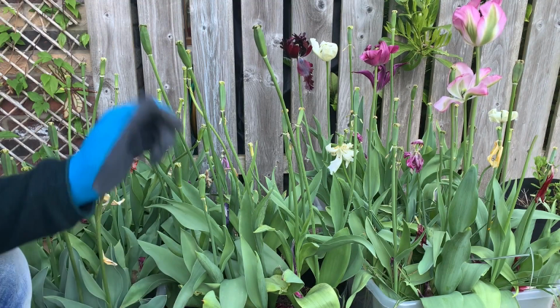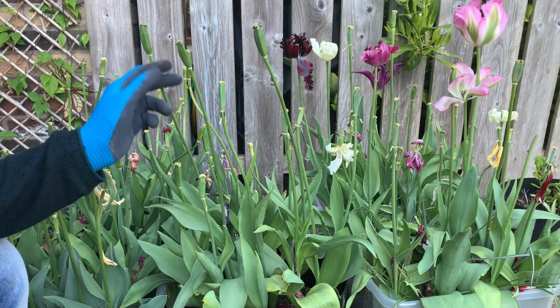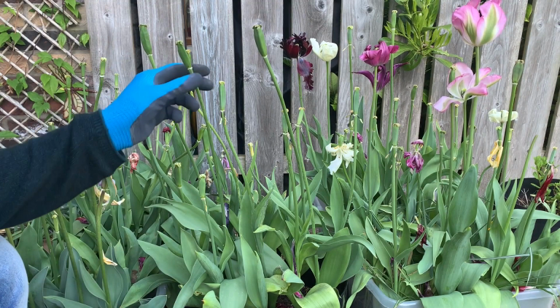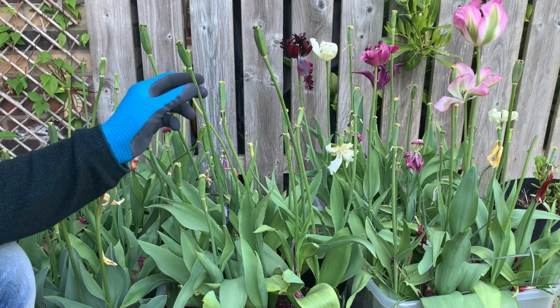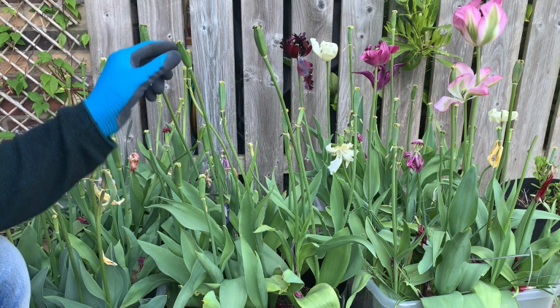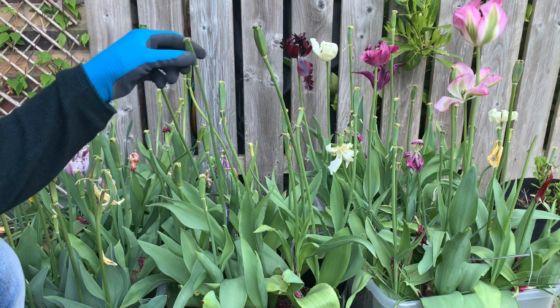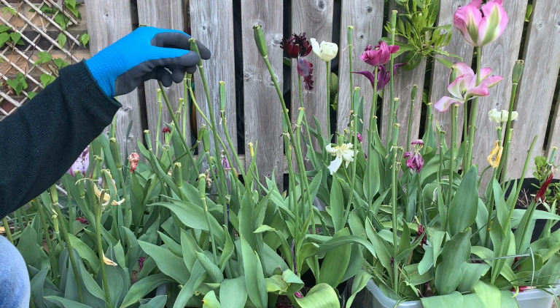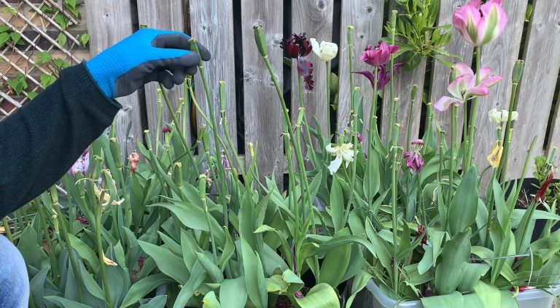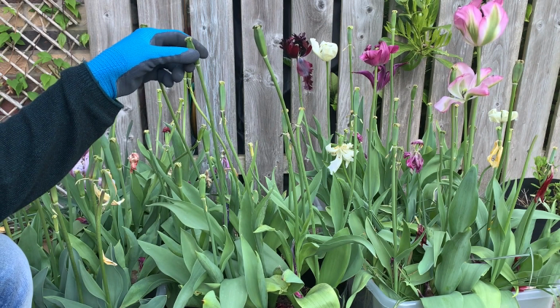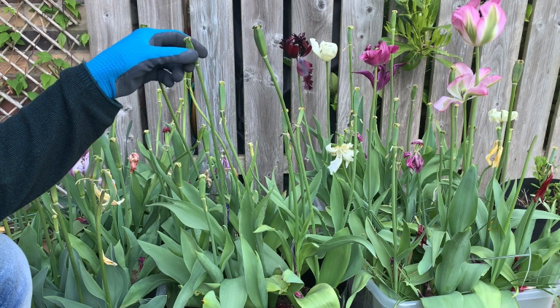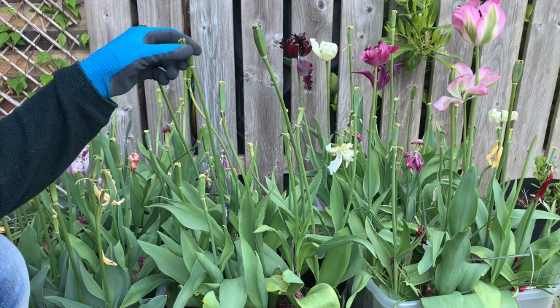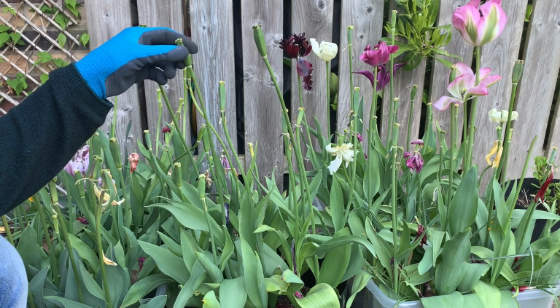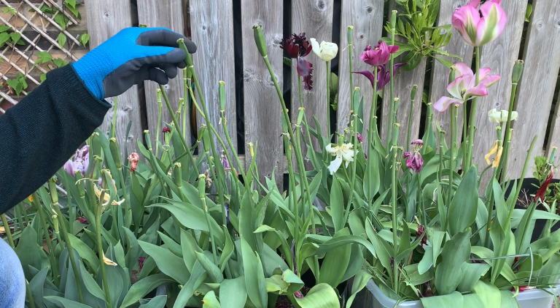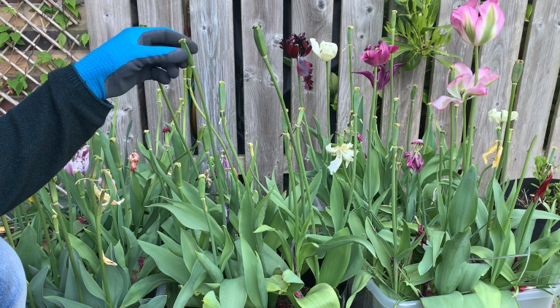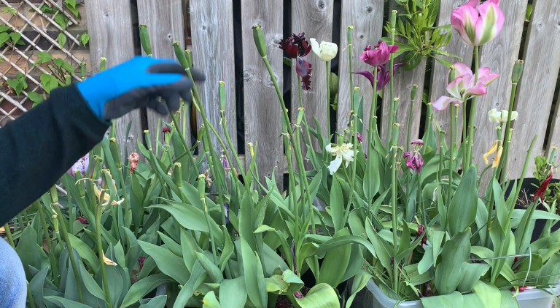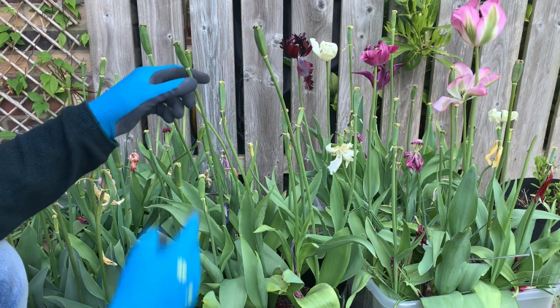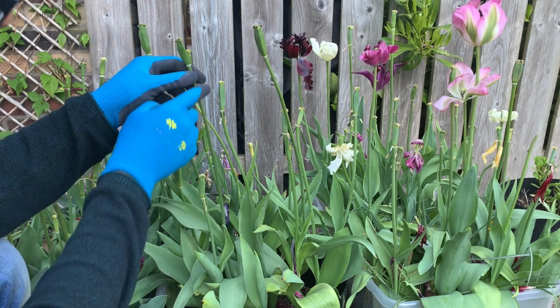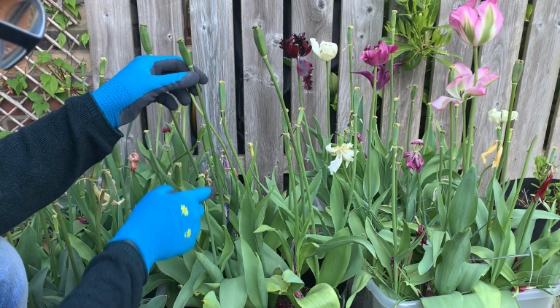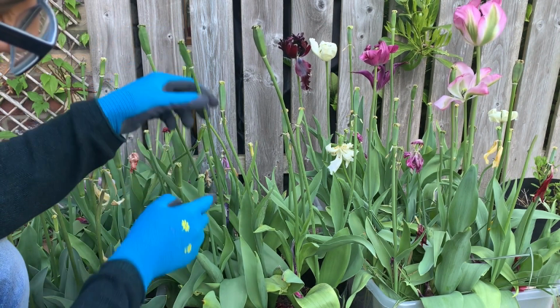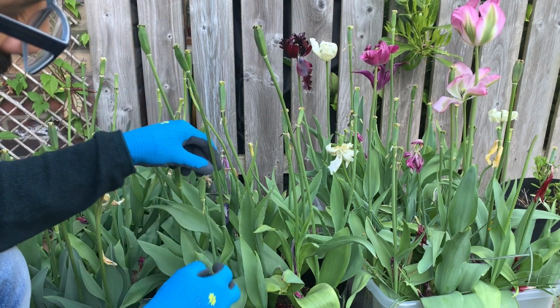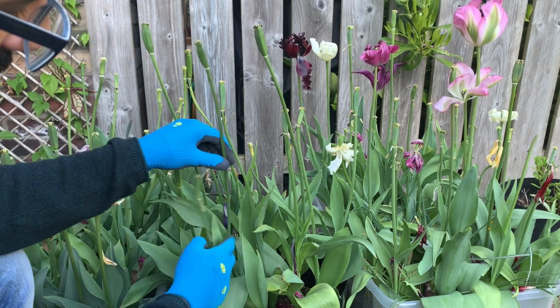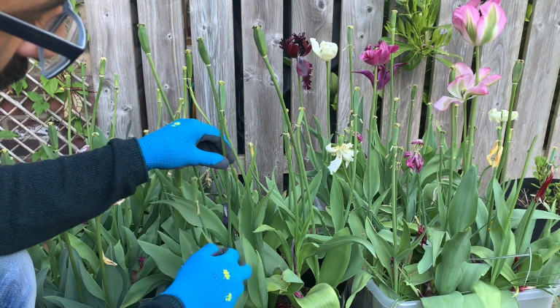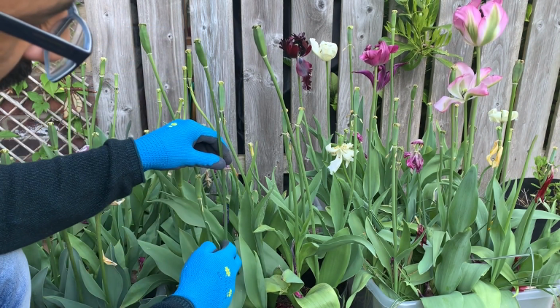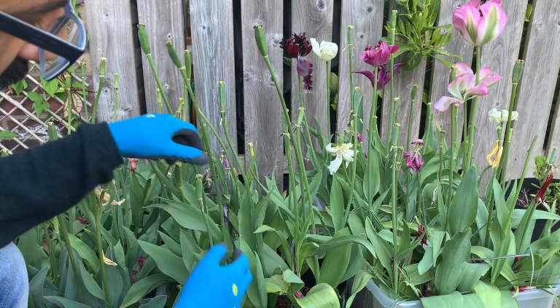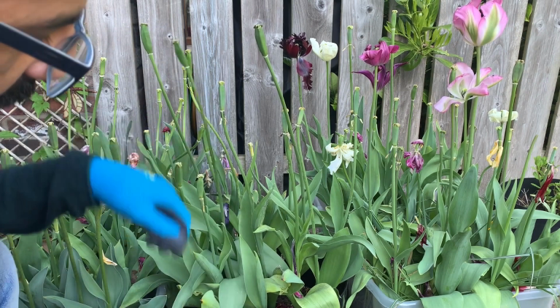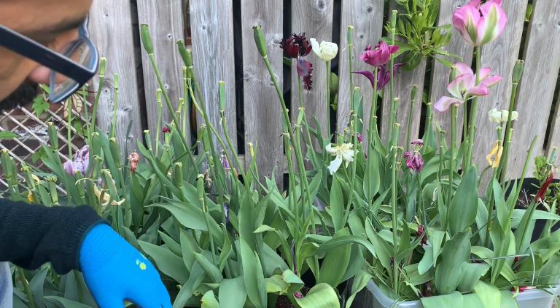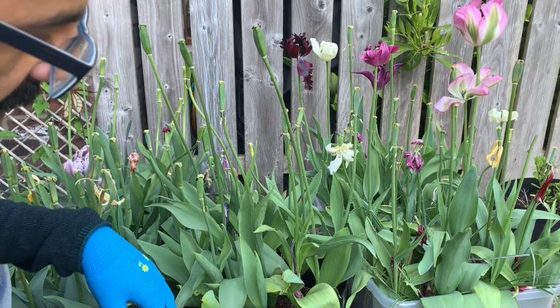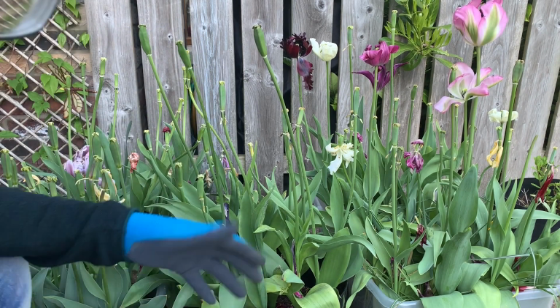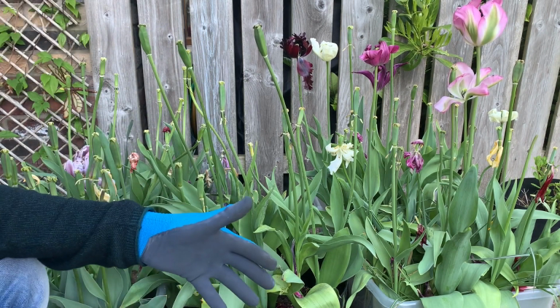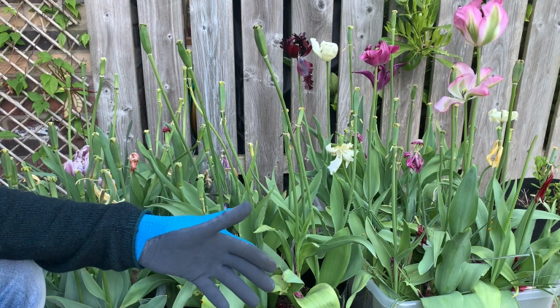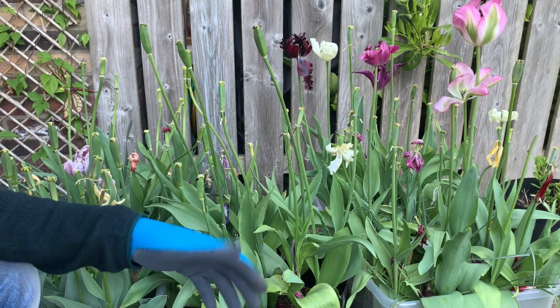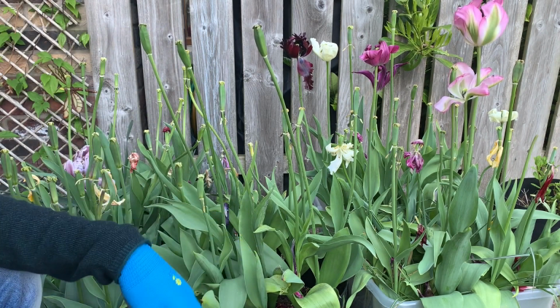So the tulip has four parts. On the top you can see the seed part which contains the seeds of the tulip, then you have a stem, then you have a leaf, and underneath in the soil you have a tulip bulb.